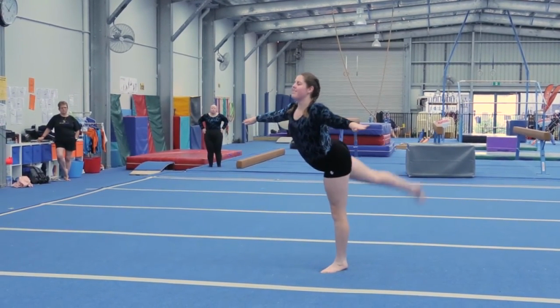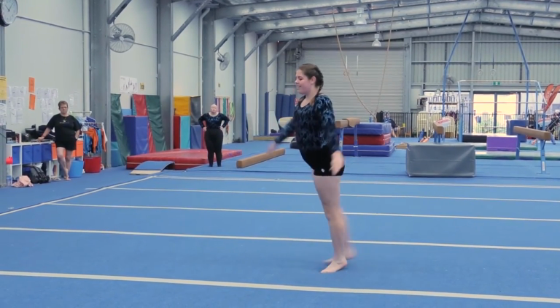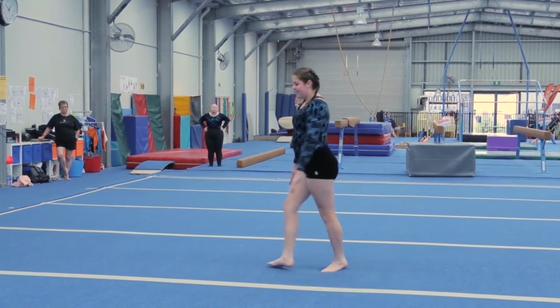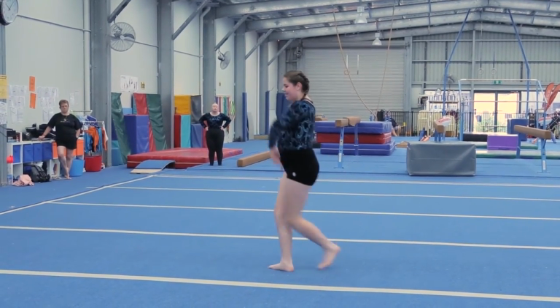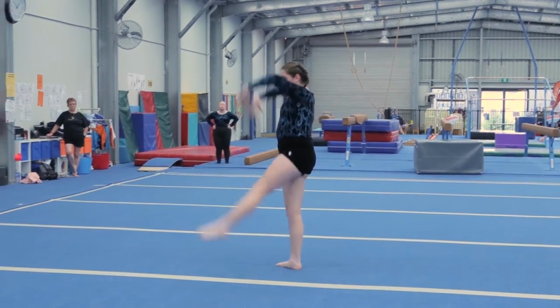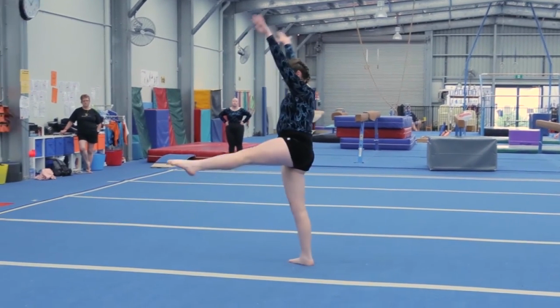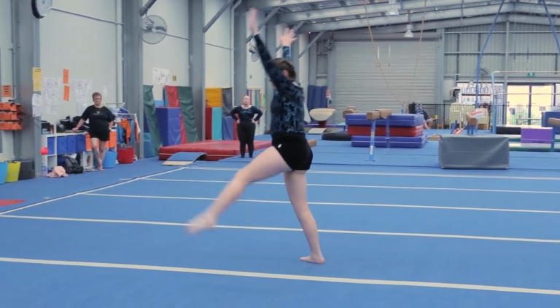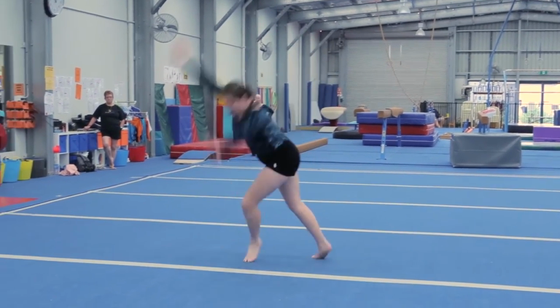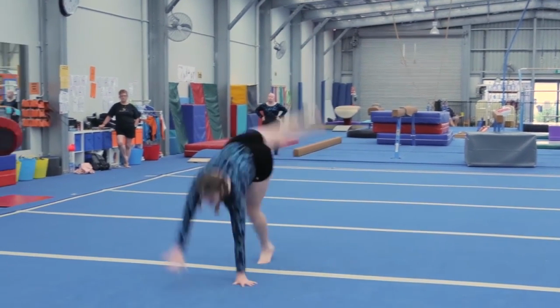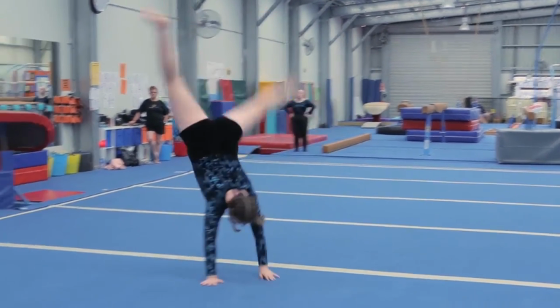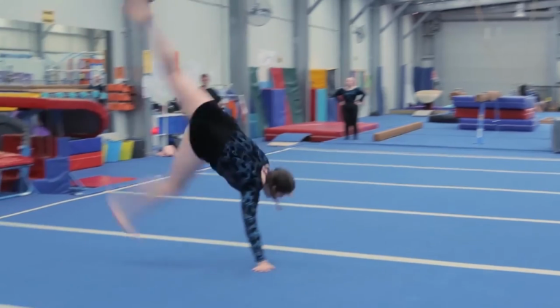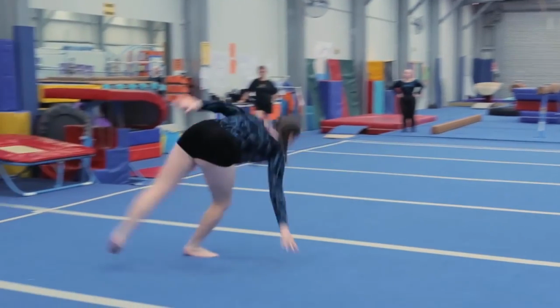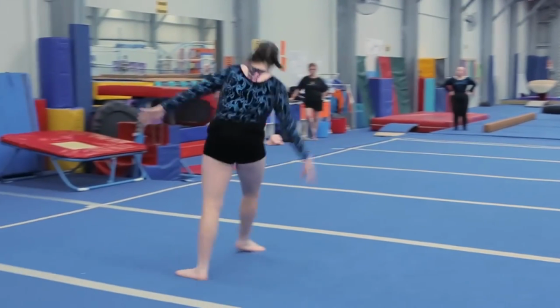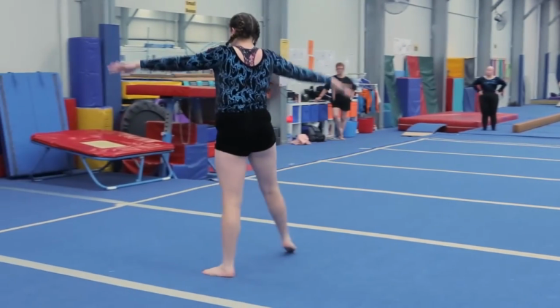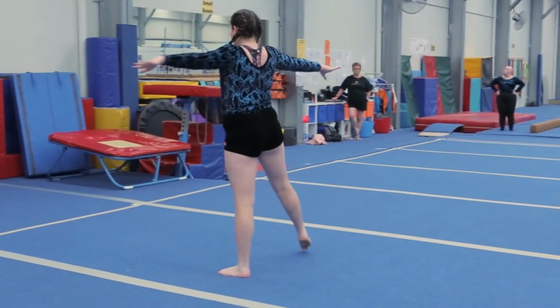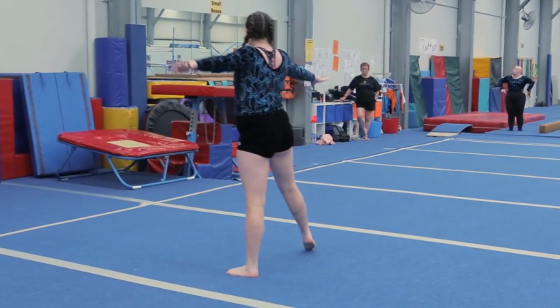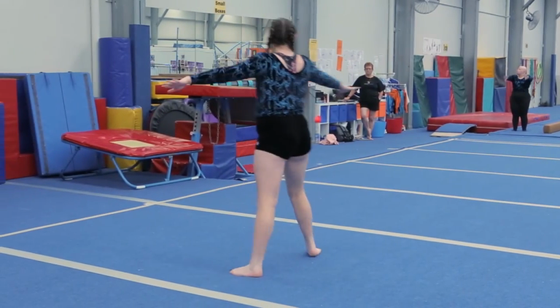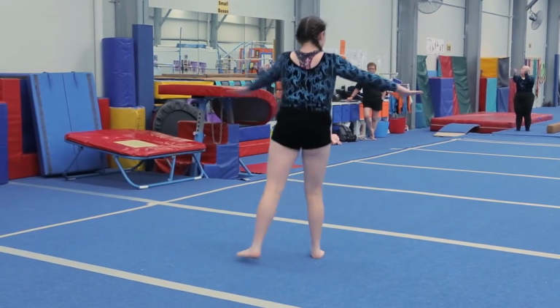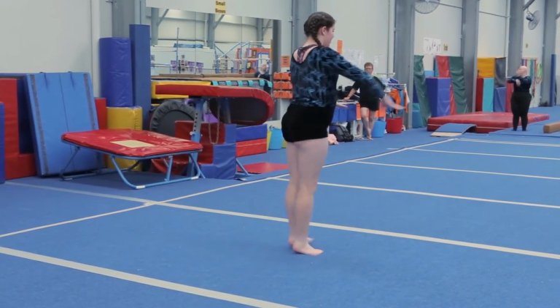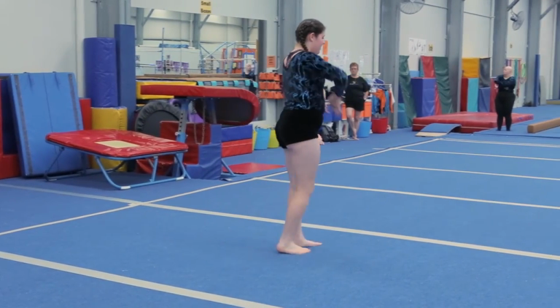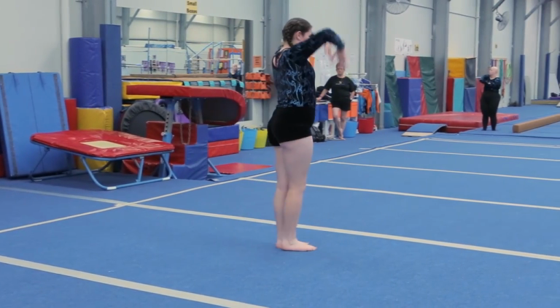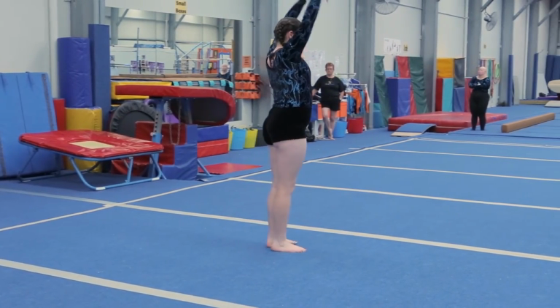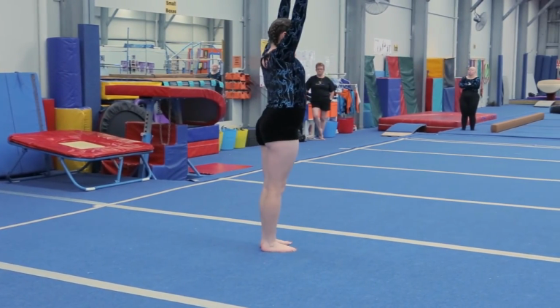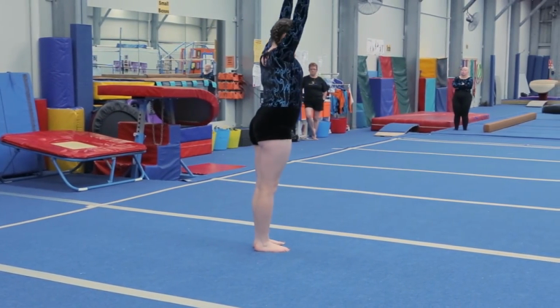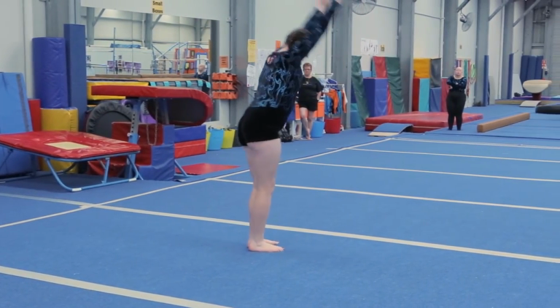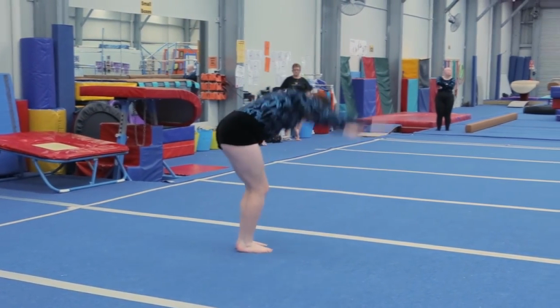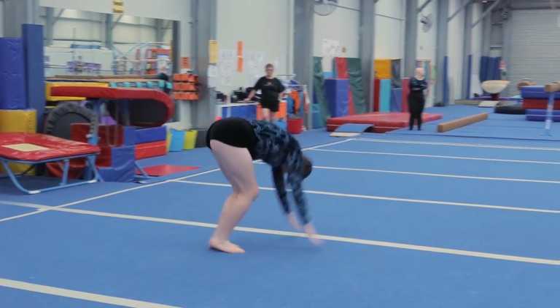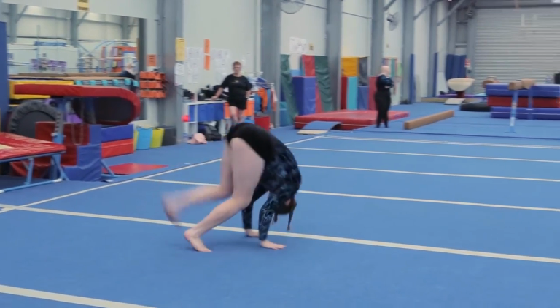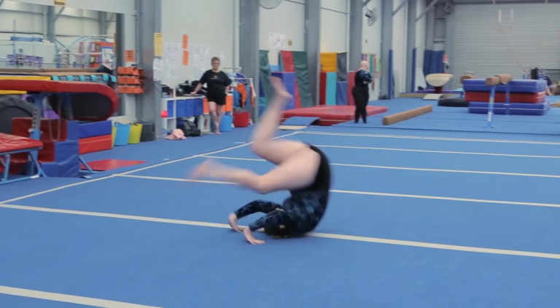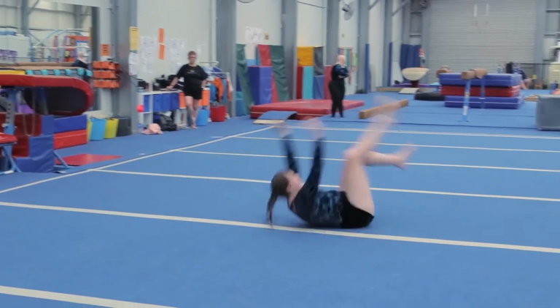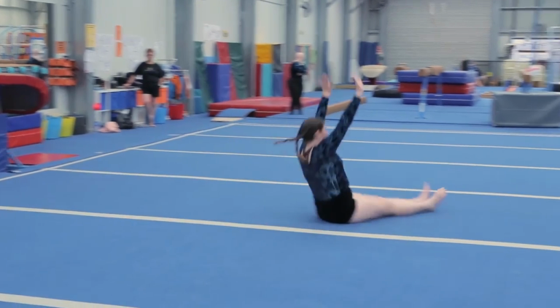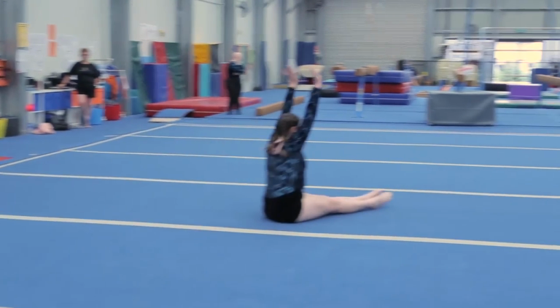Cartwheel to a star, four bonus or a simulated cartwheel. Quarter turn, forward roll to L sit and hike.